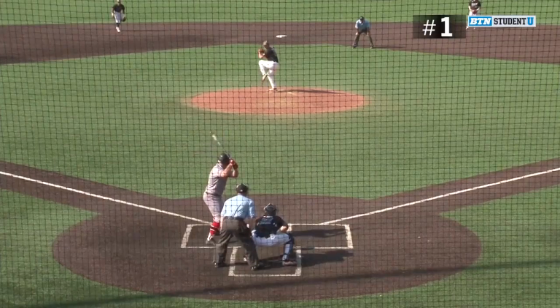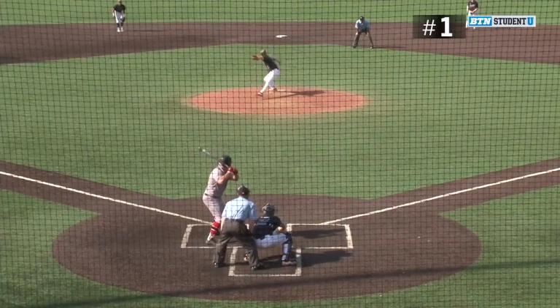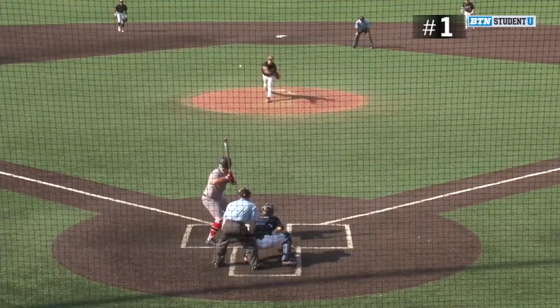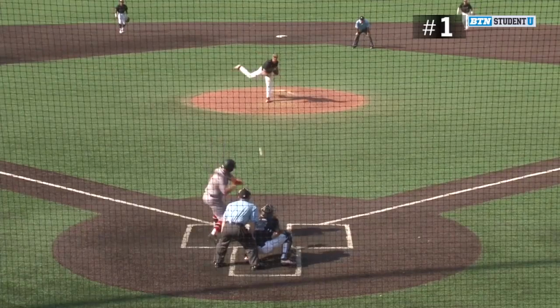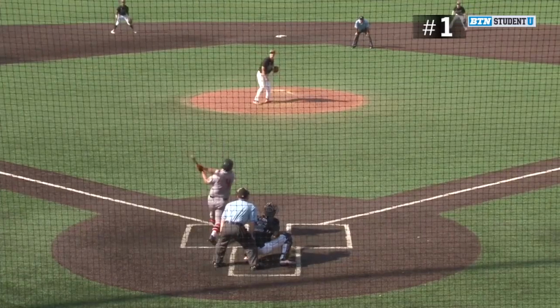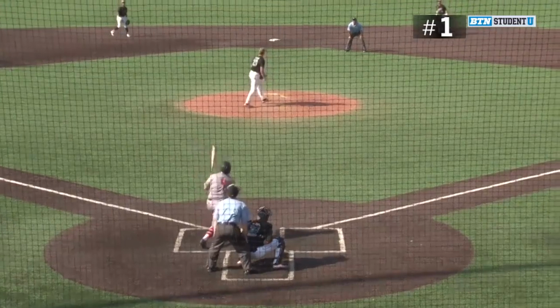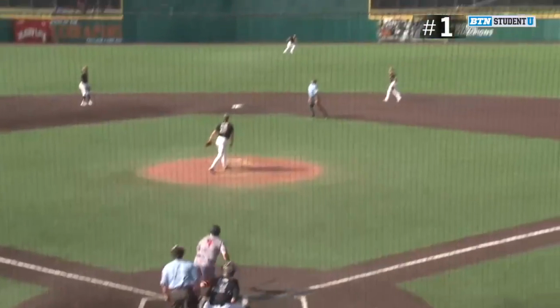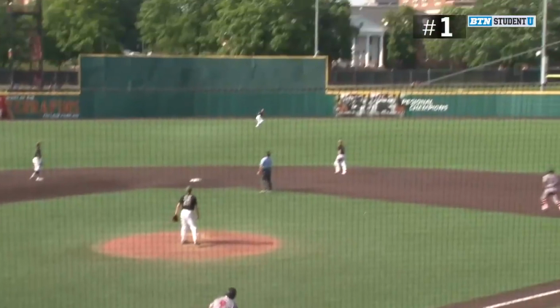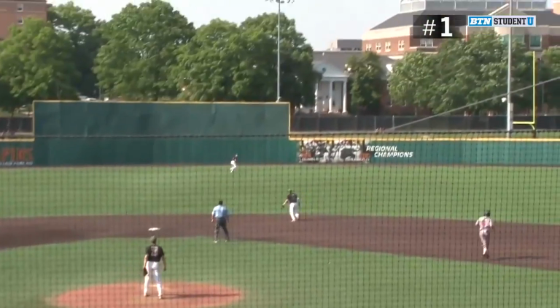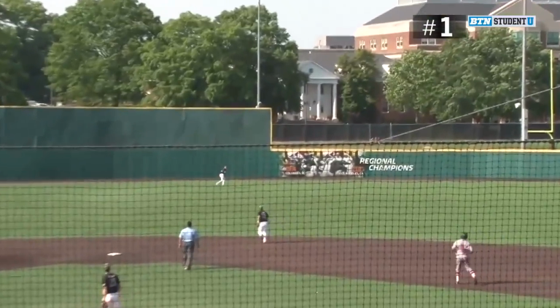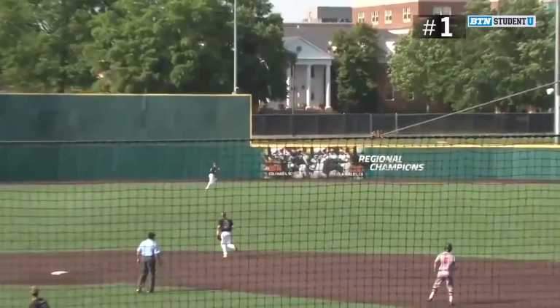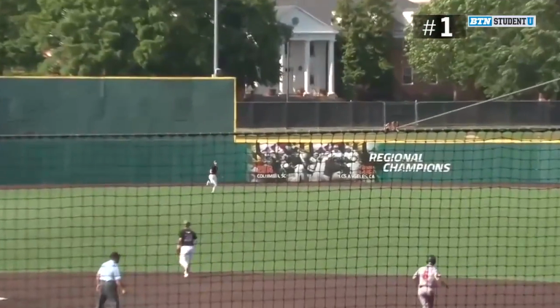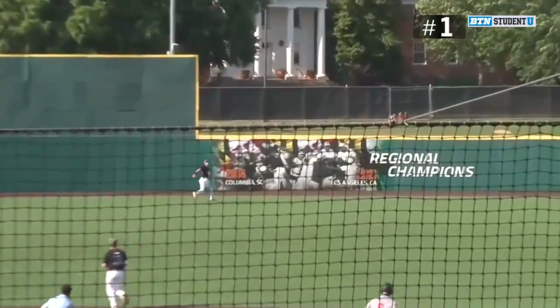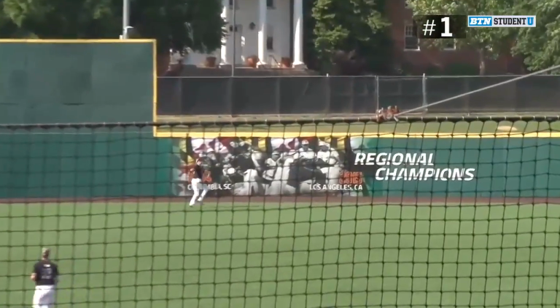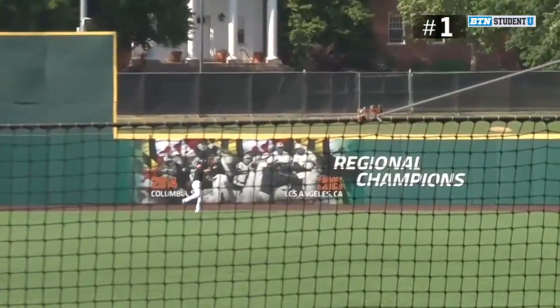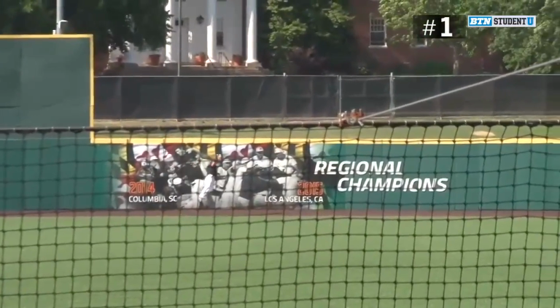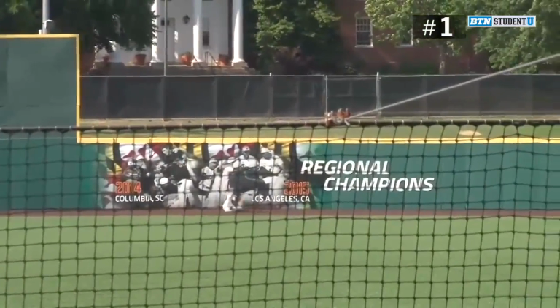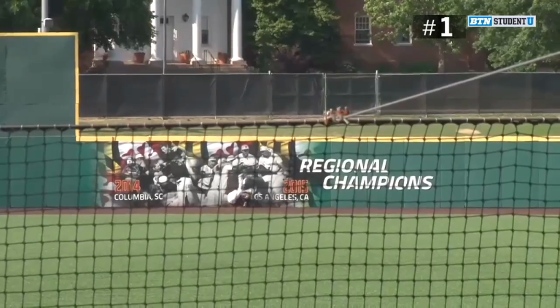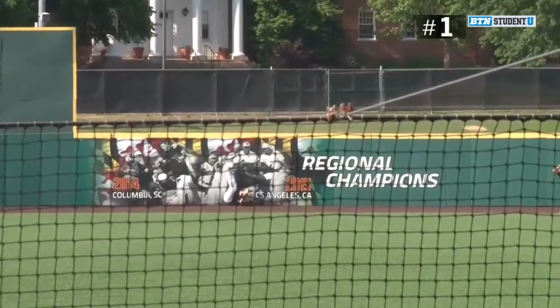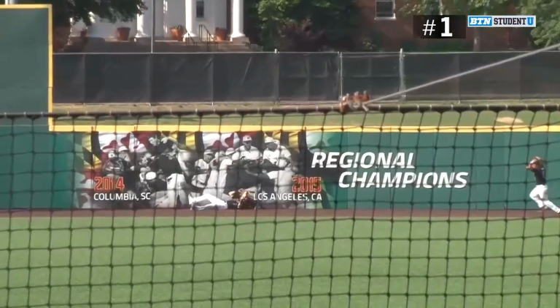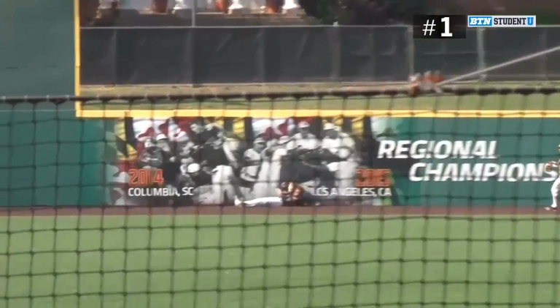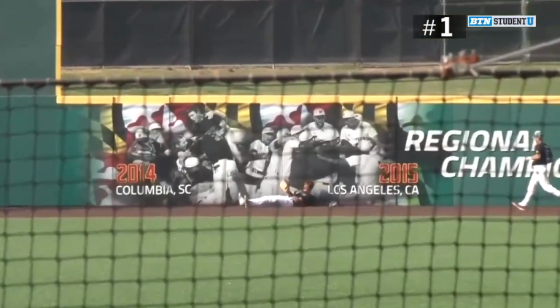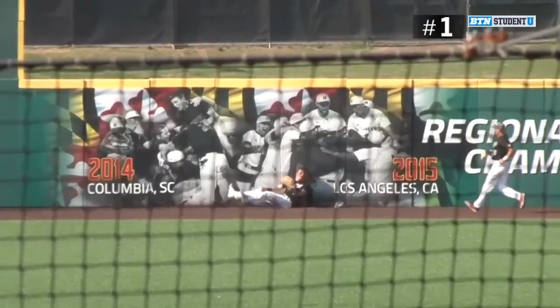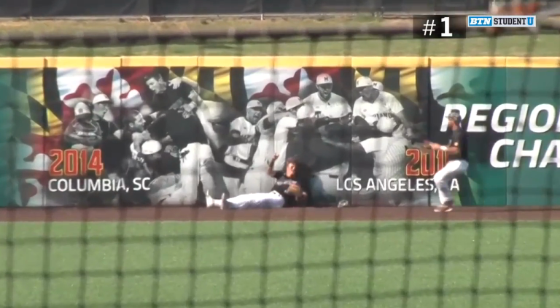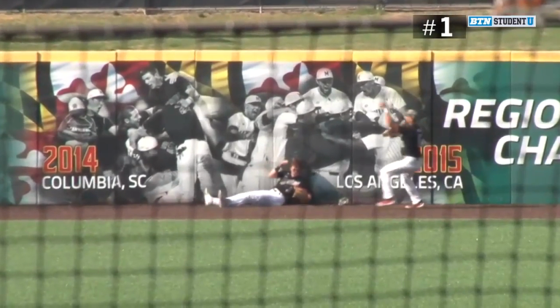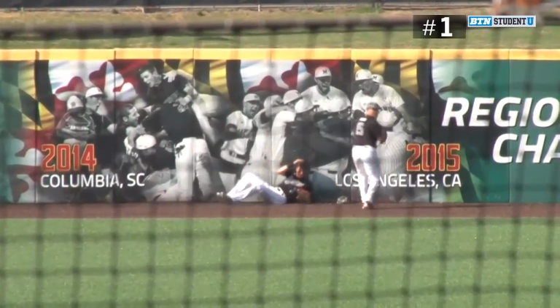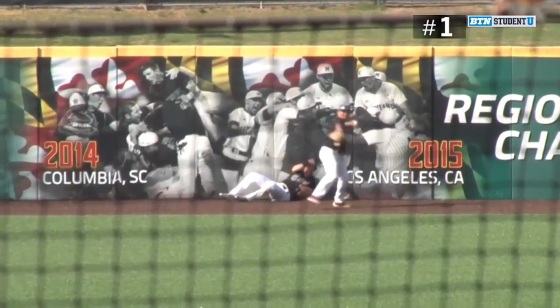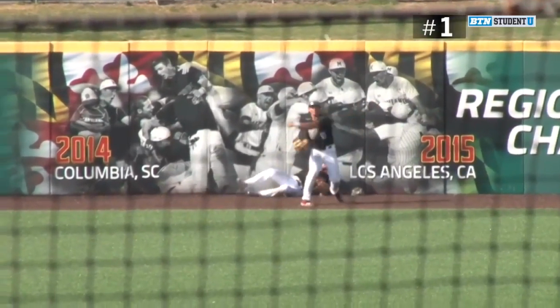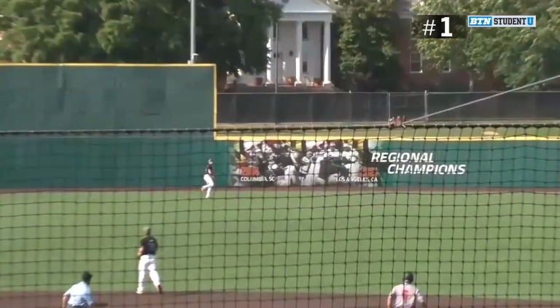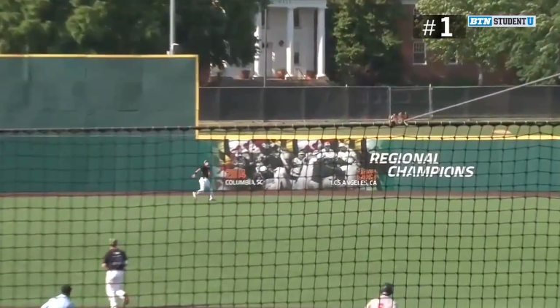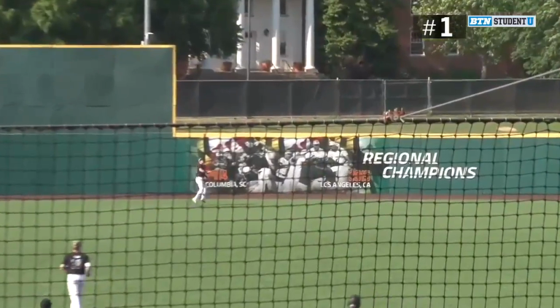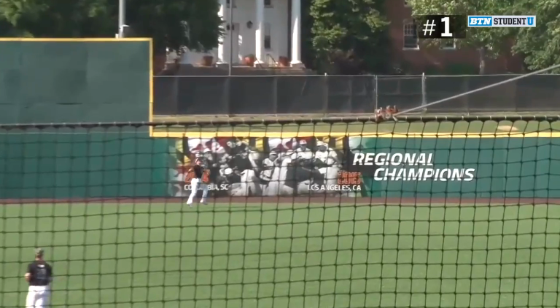The 1-1. Breaking ball lined out towards deep right center field. Jankarski racing back, still going back — makes a diving catch on the warning track. You've got to be kidding me. Every single game, Jankarski makes an unbelievable play in center.